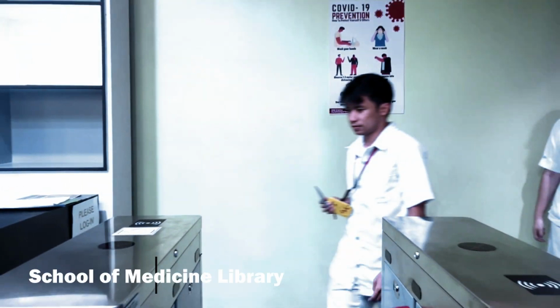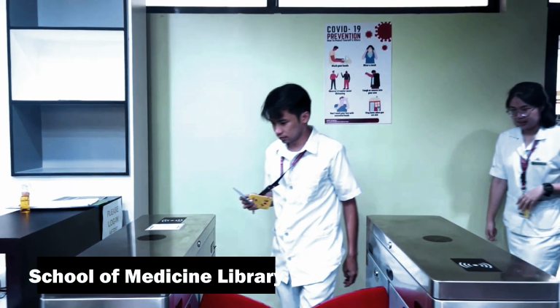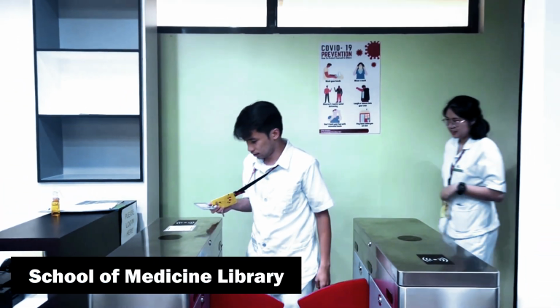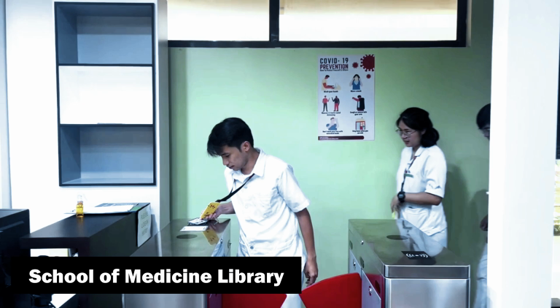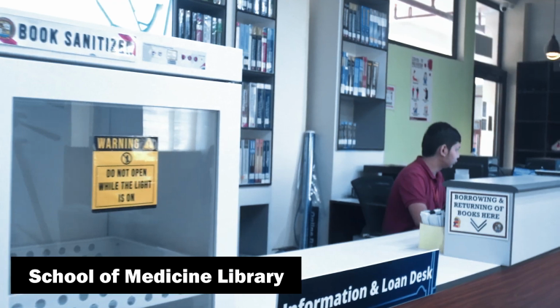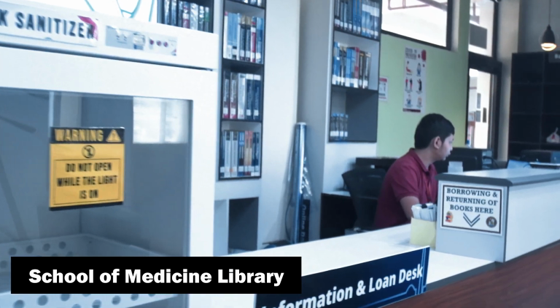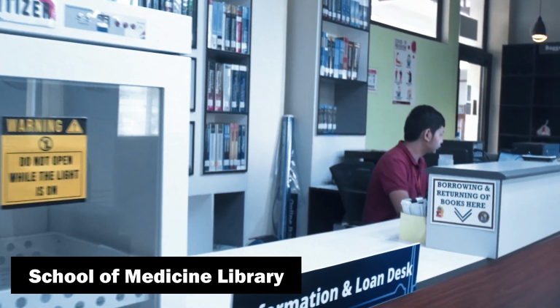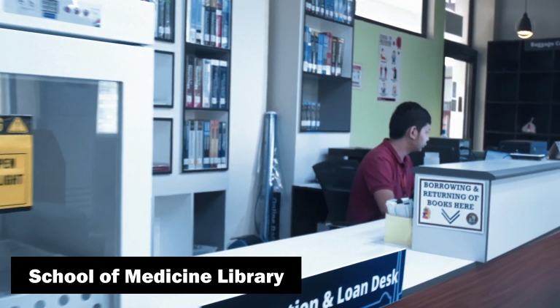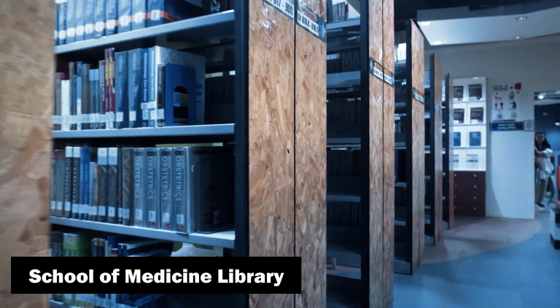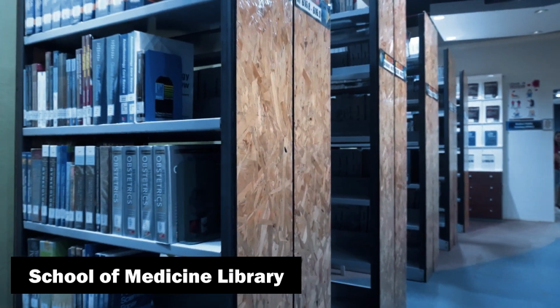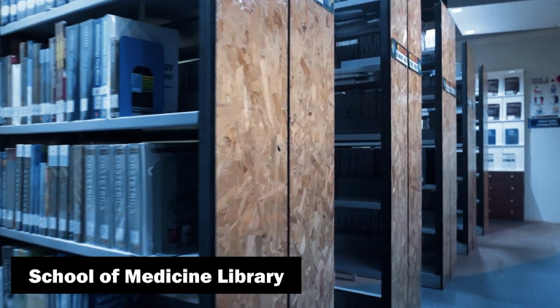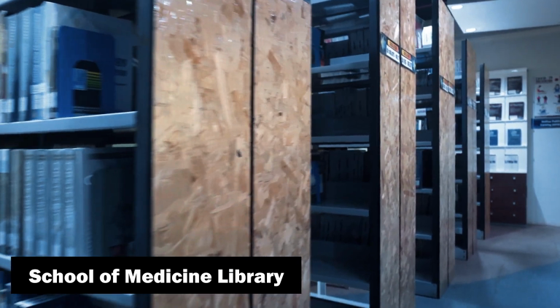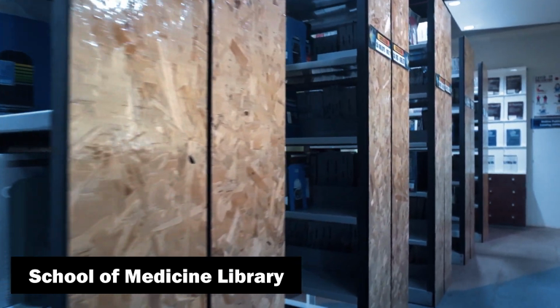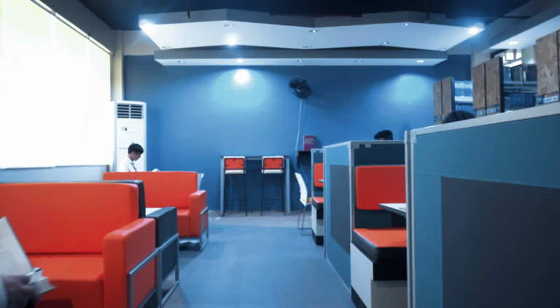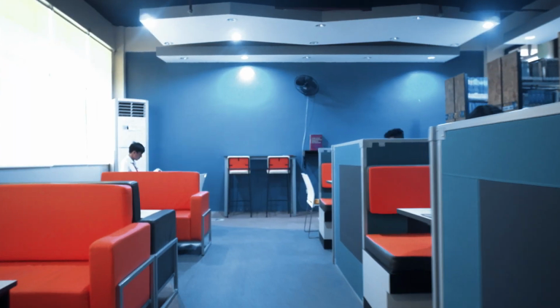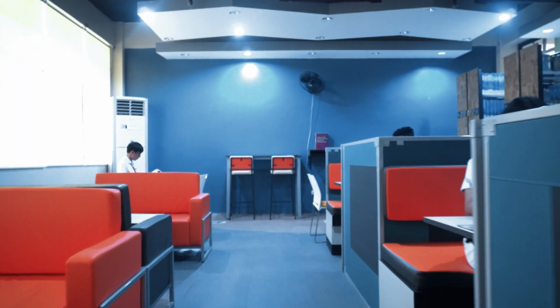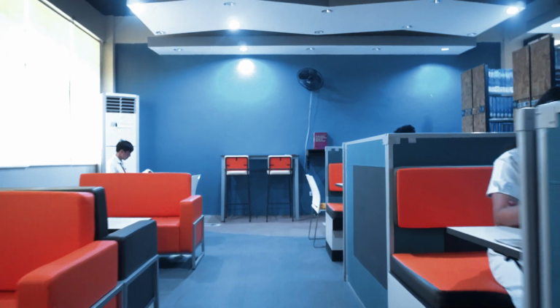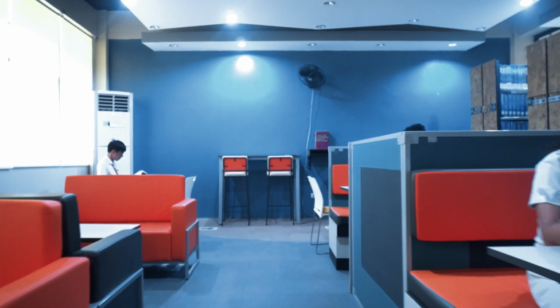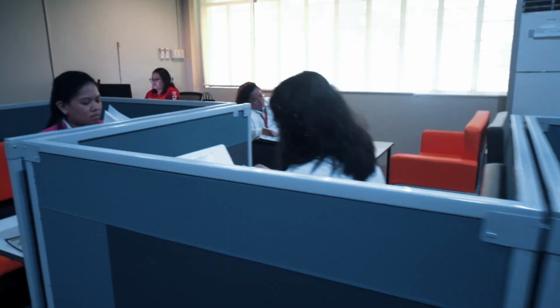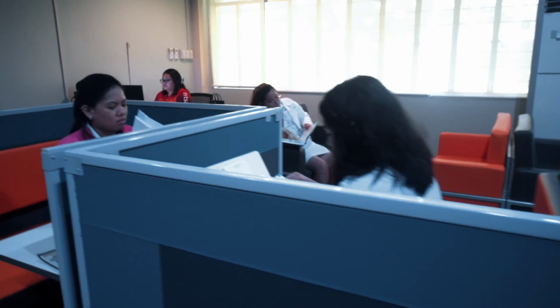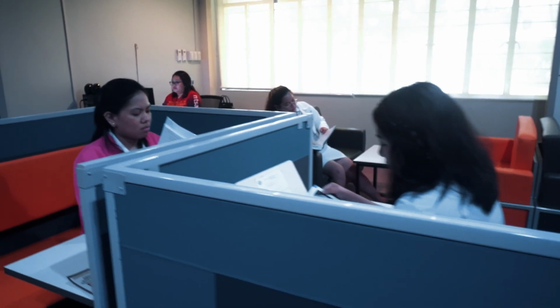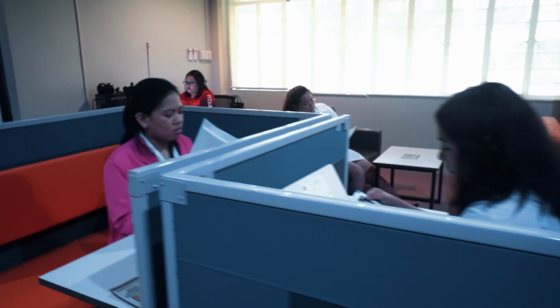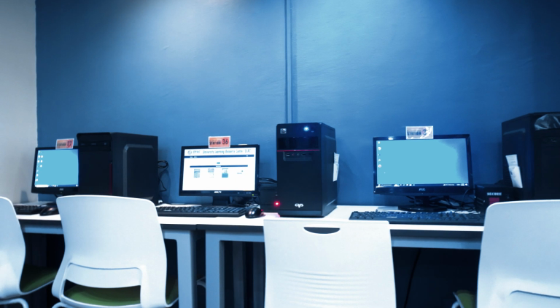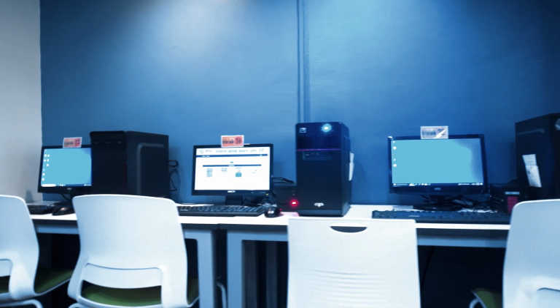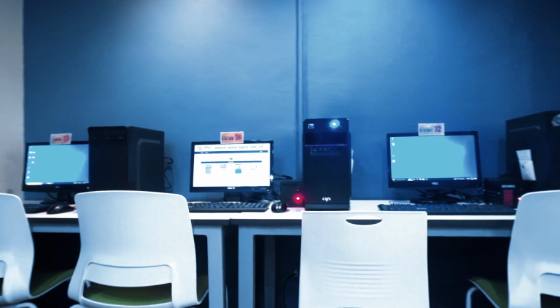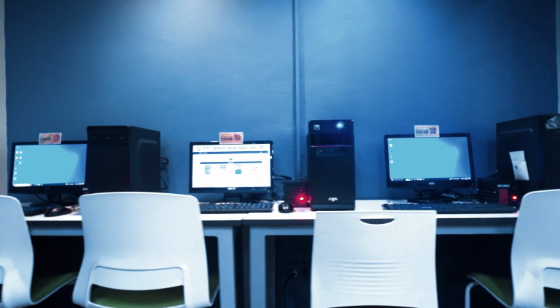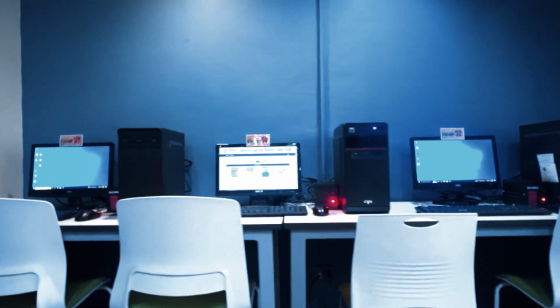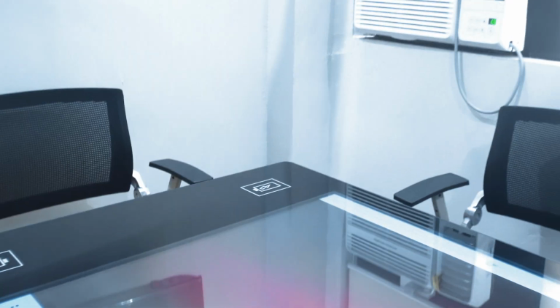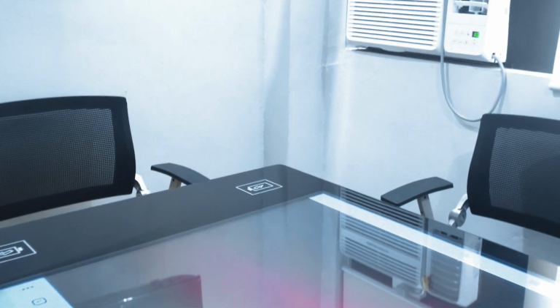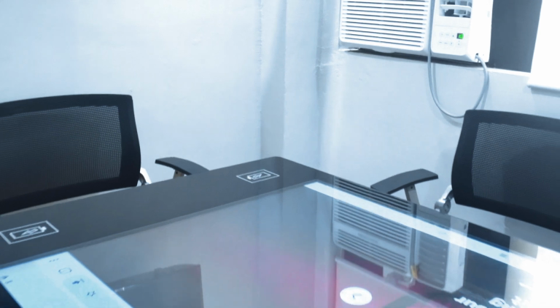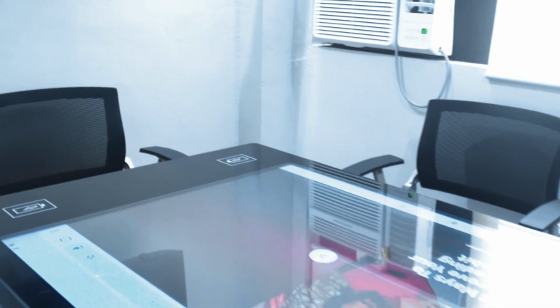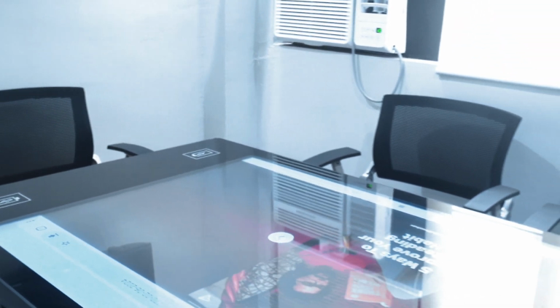The comprehensive library offers a vast collection of medical literature and quiet study areas for focused learning. Our library includes digital resources, online databases, and study rooms for collaborative learning.